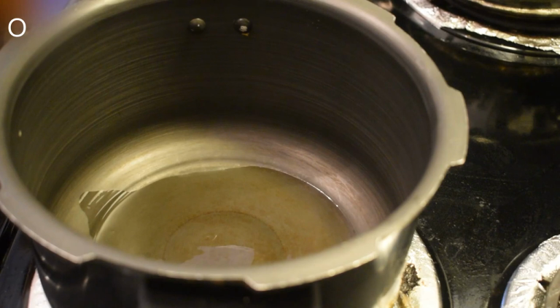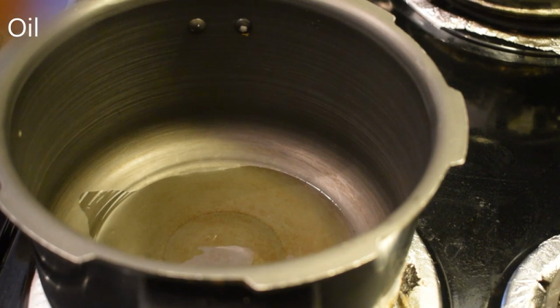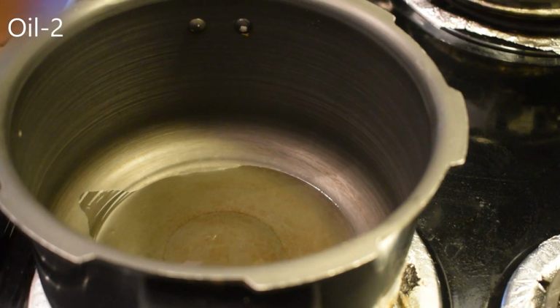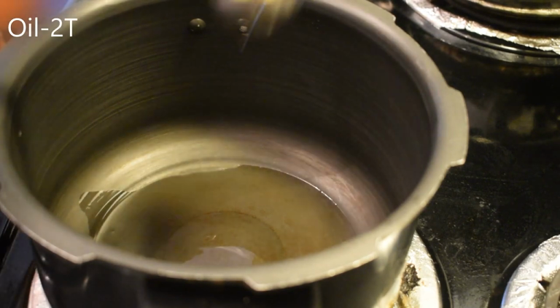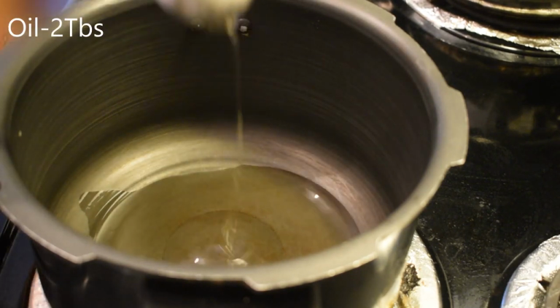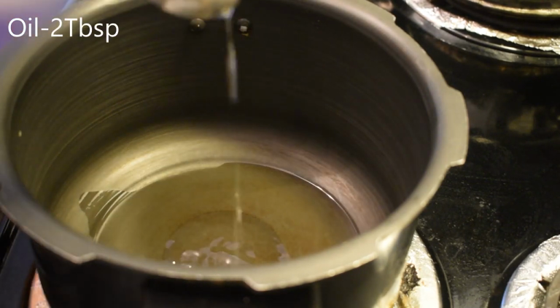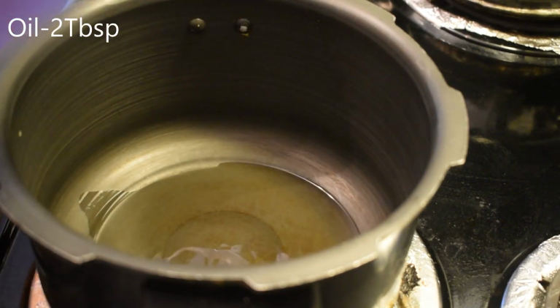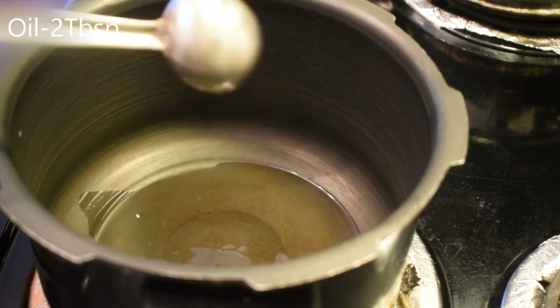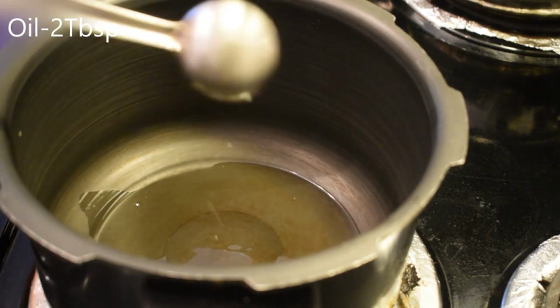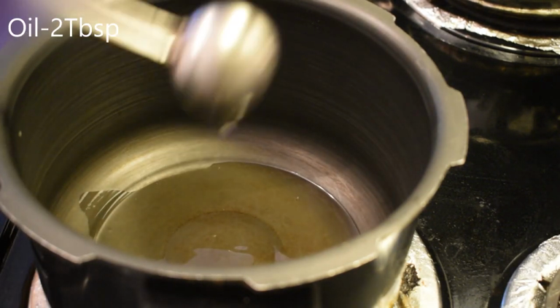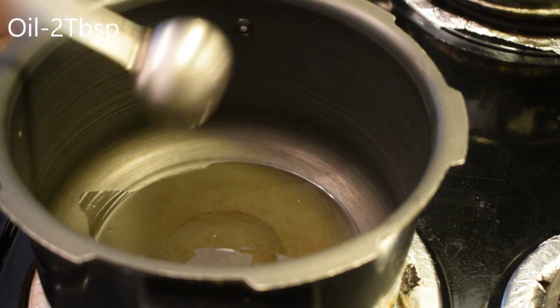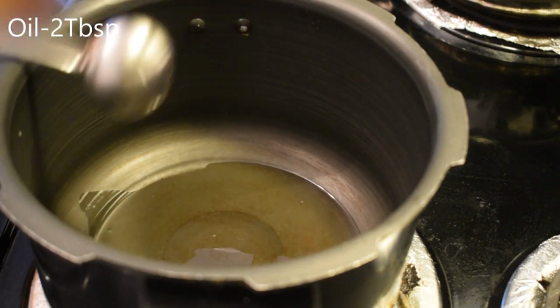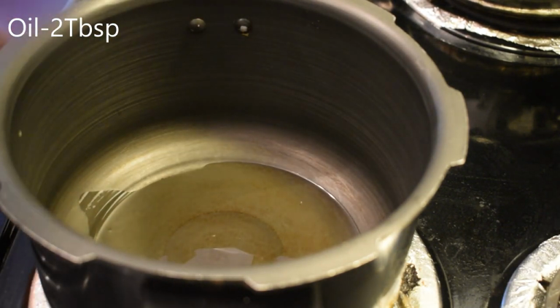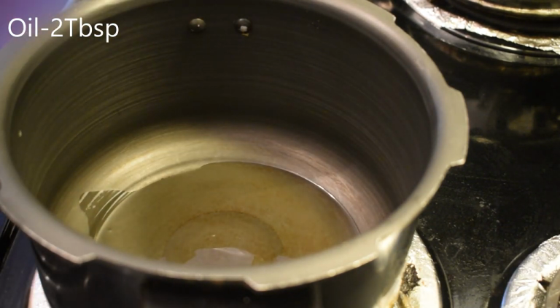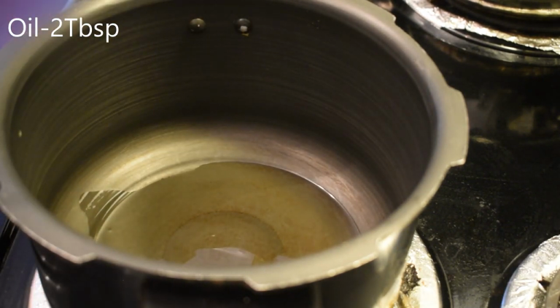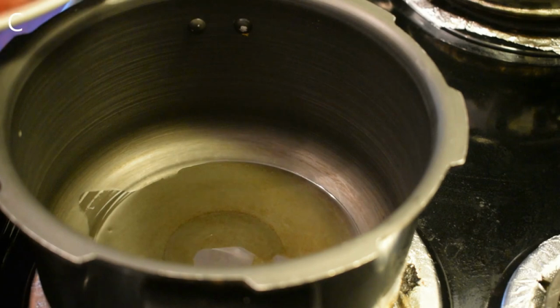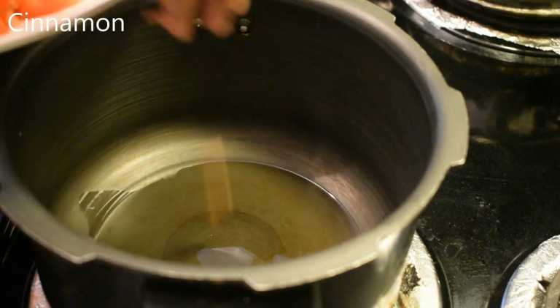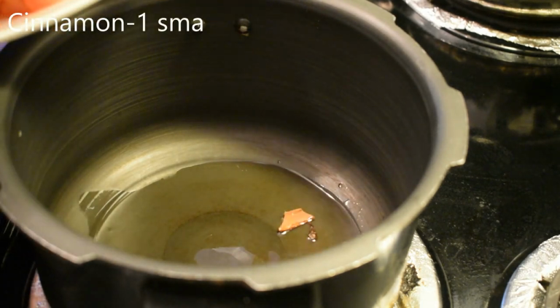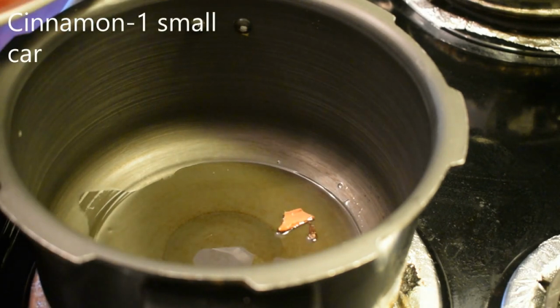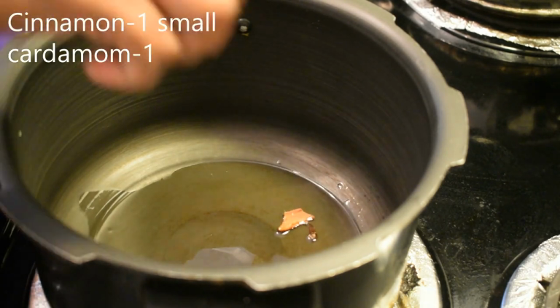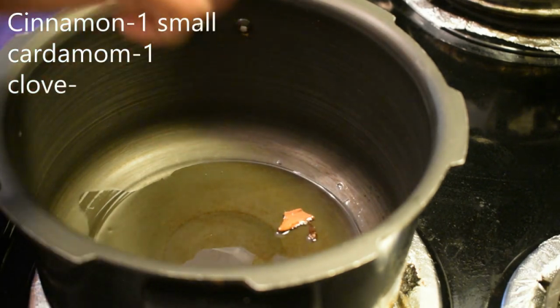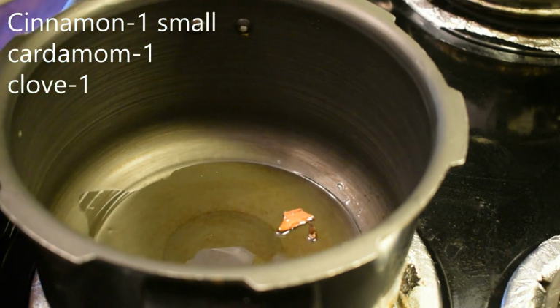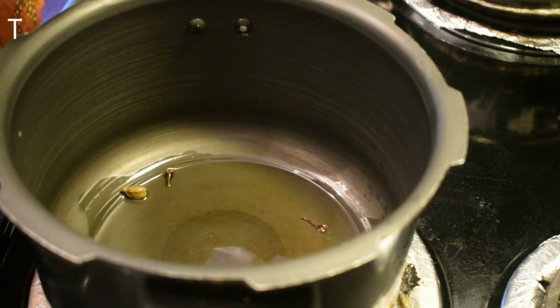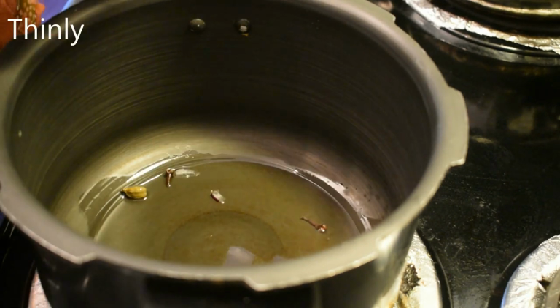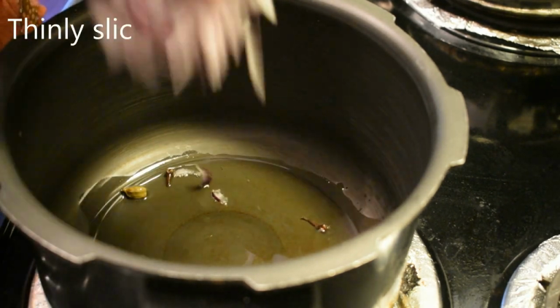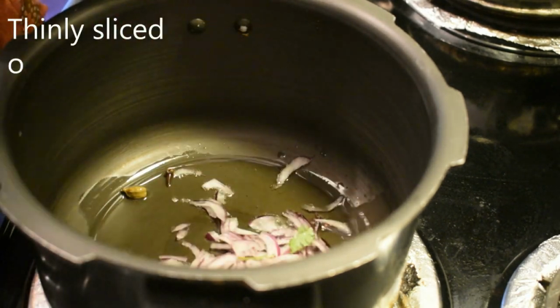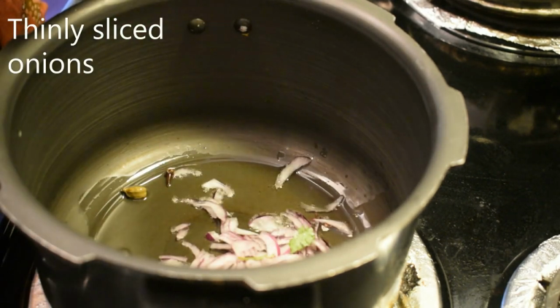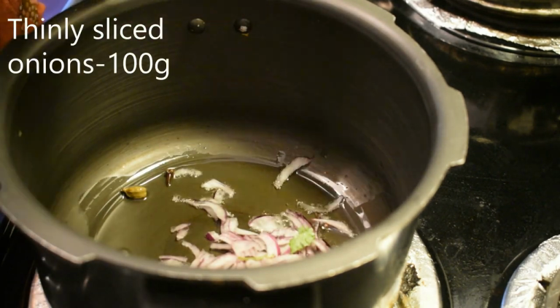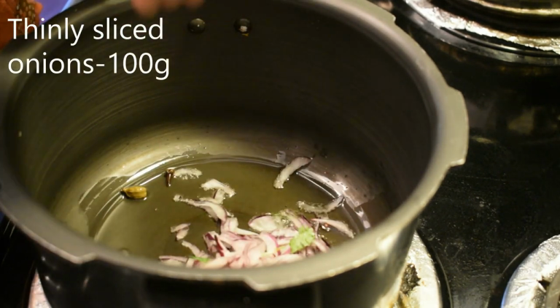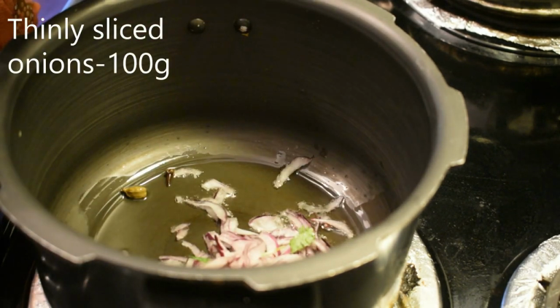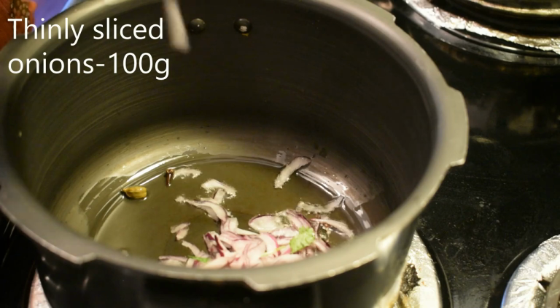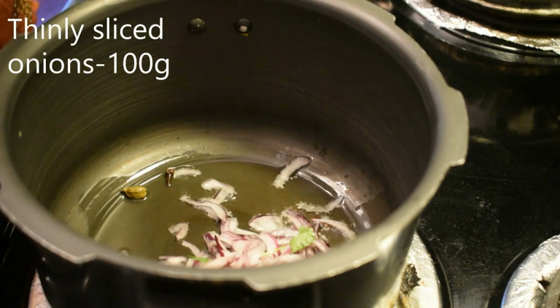Add 2 tbsp. Add 1 small patta-grambu. Add 100 grams of patta-grambu.